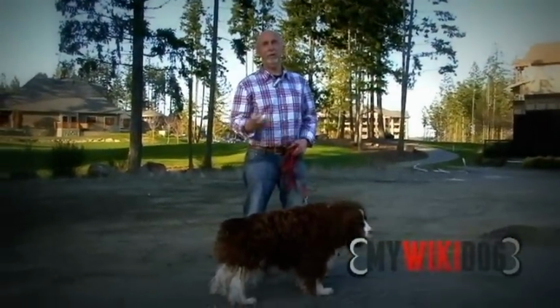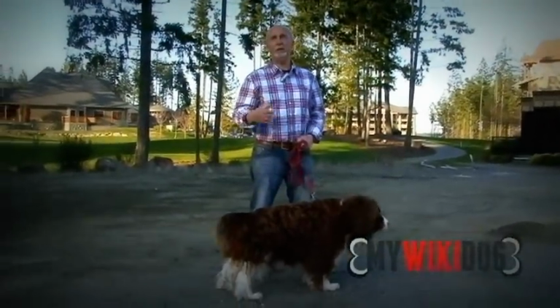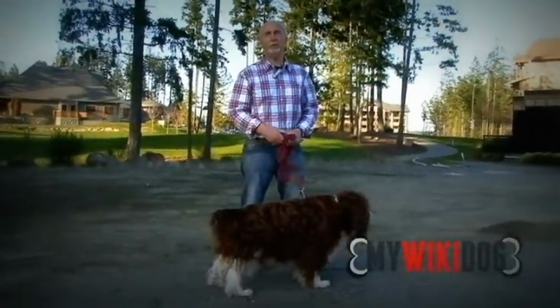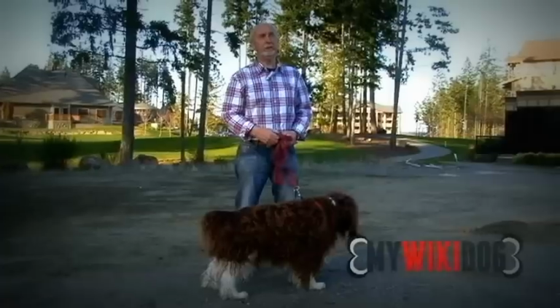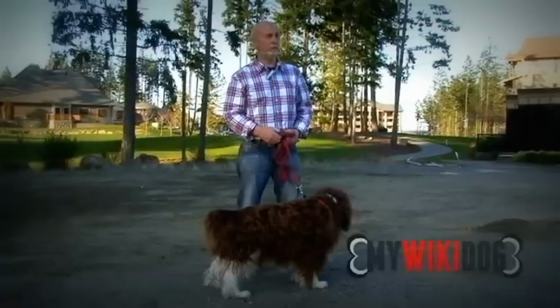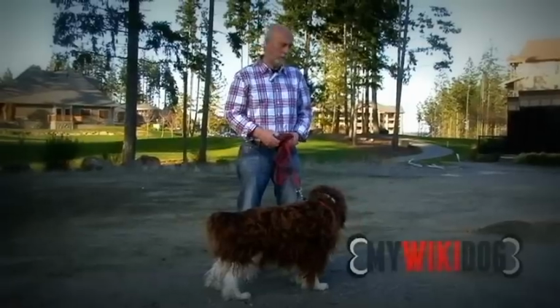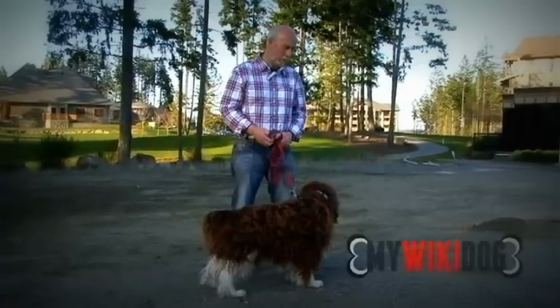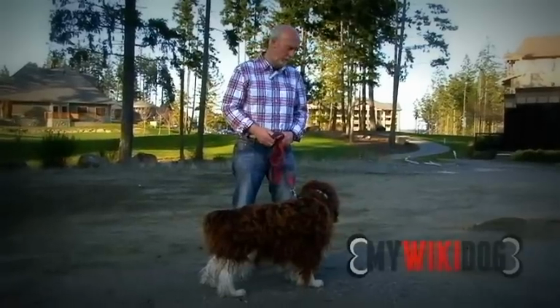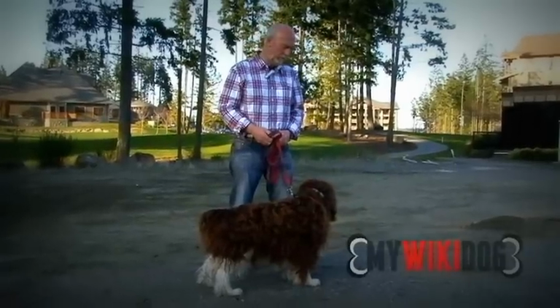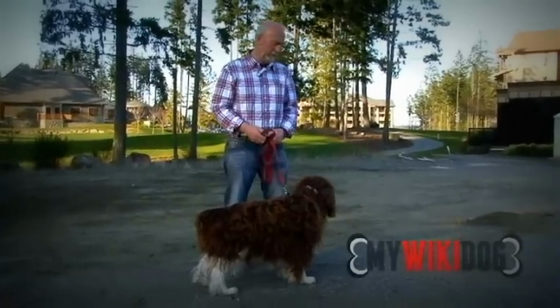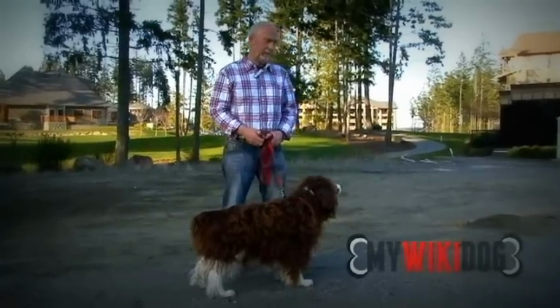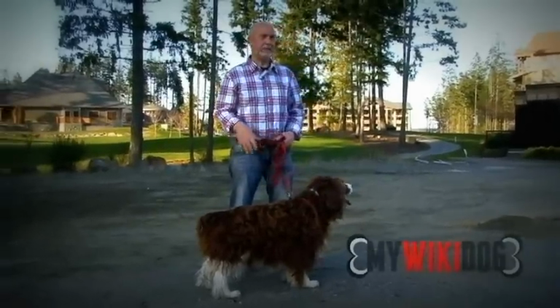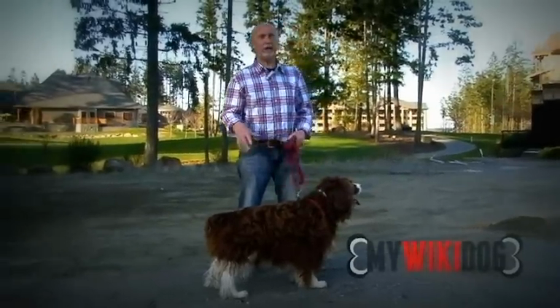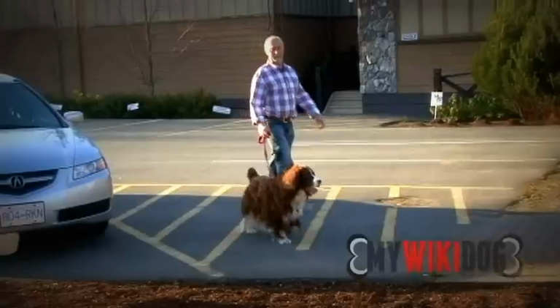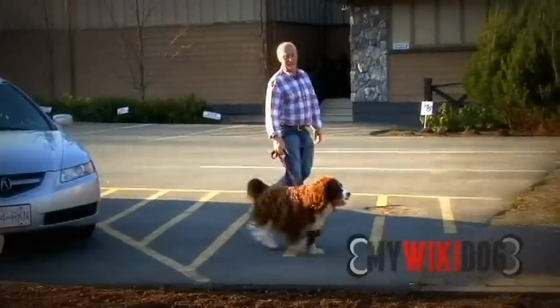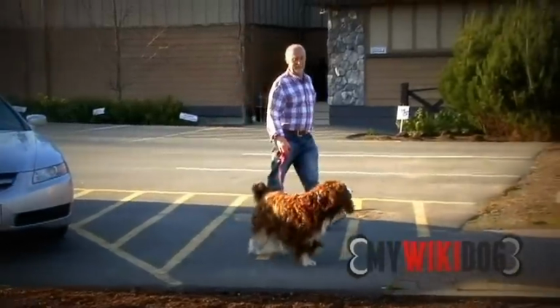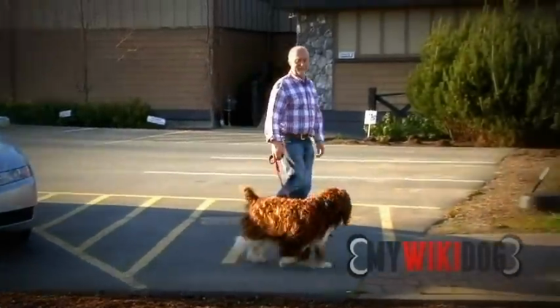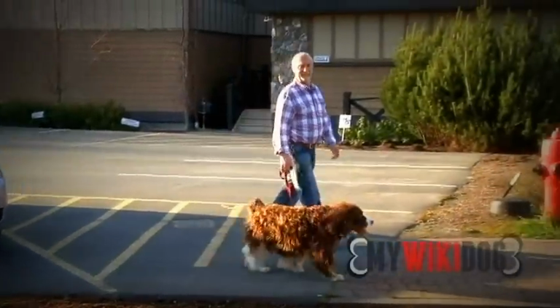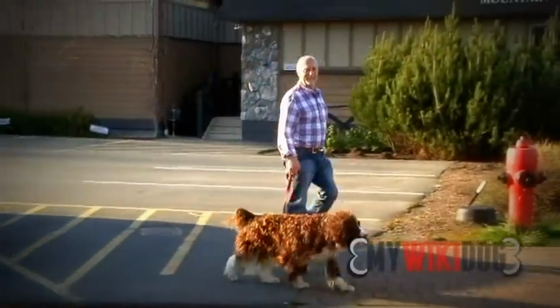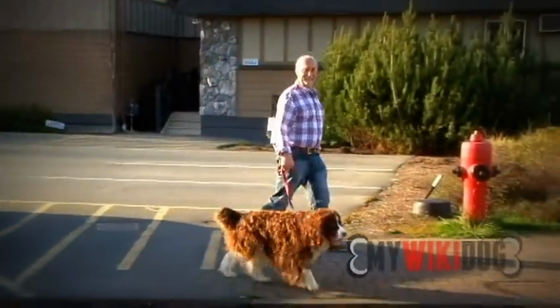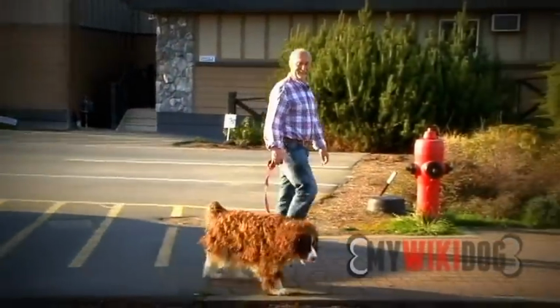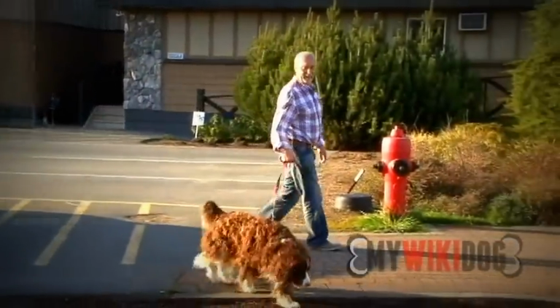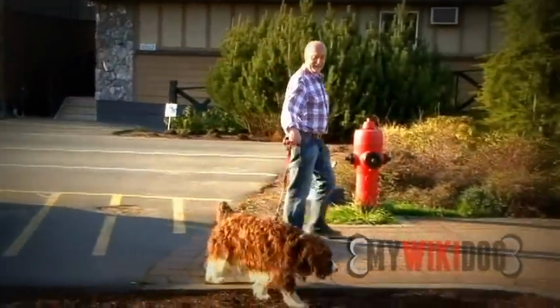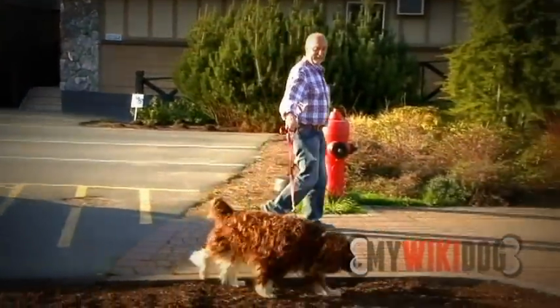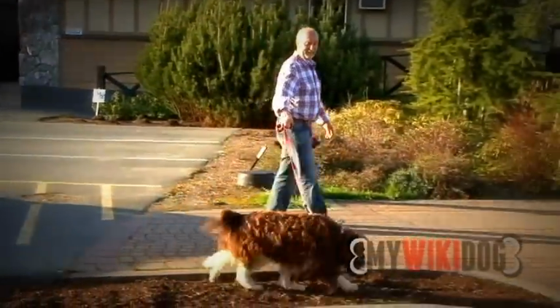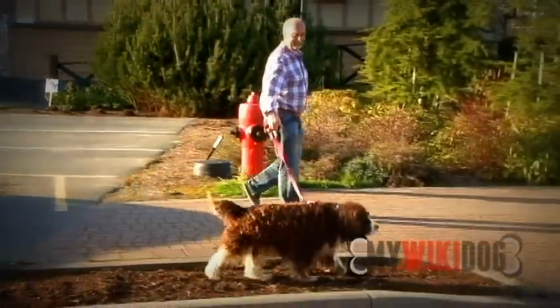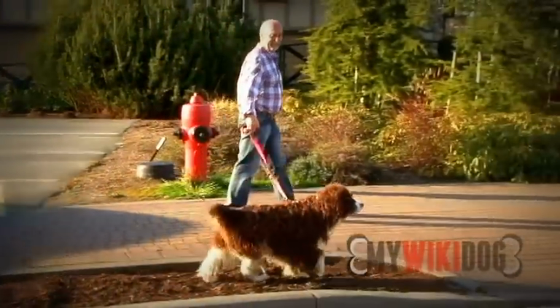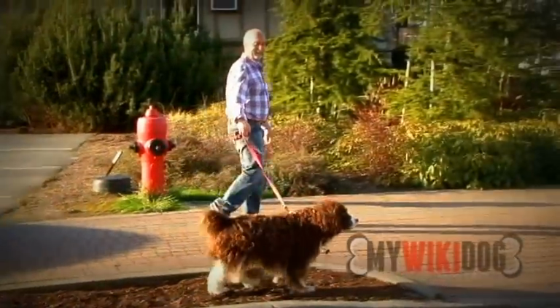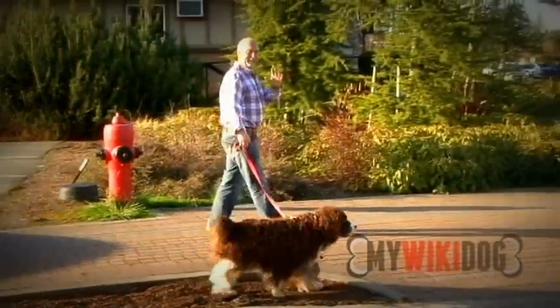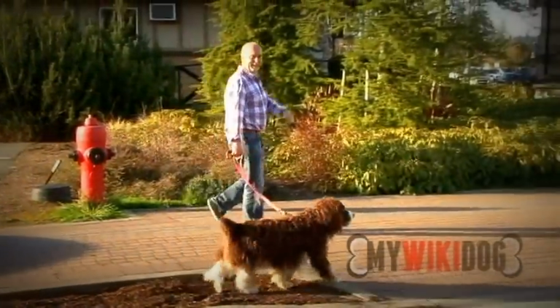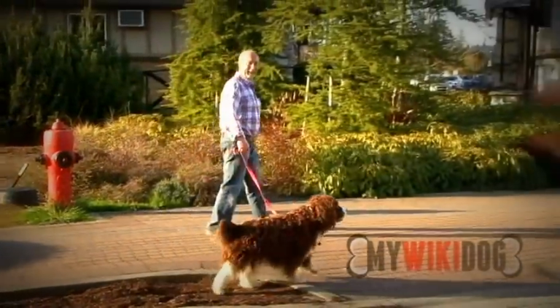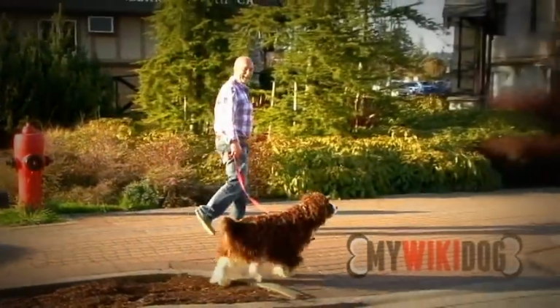We've got grandchildren and he's good with those as well. He sits there and takes all their hassle, you know, where they're trying to put clips on him and bows and stuff.